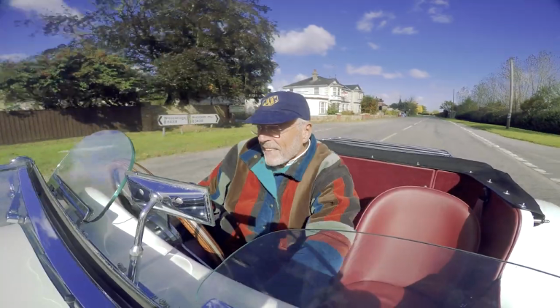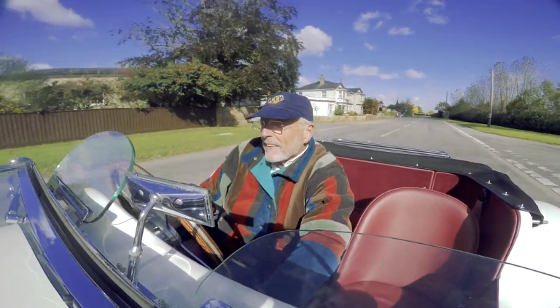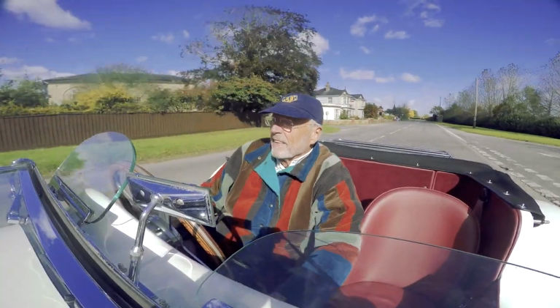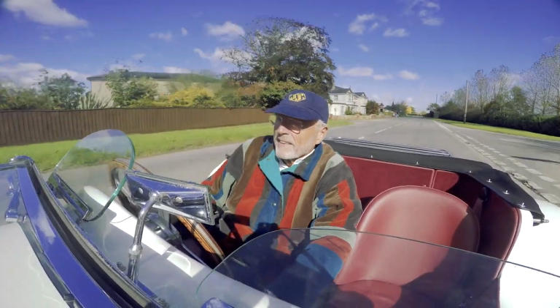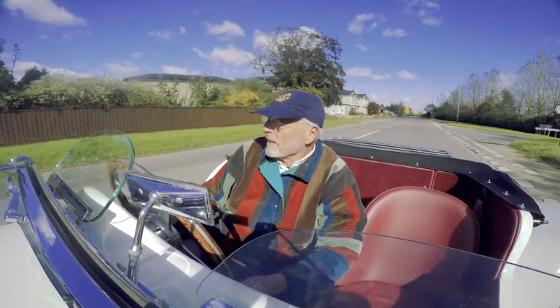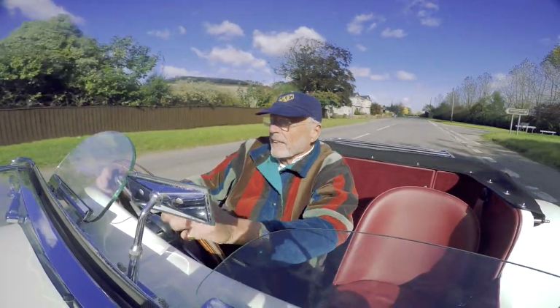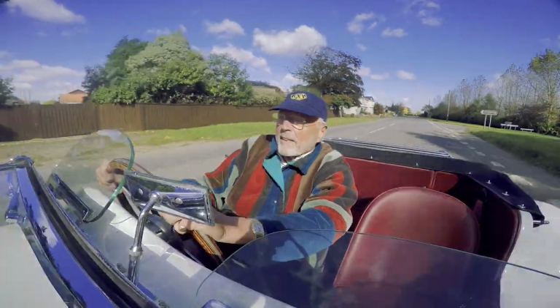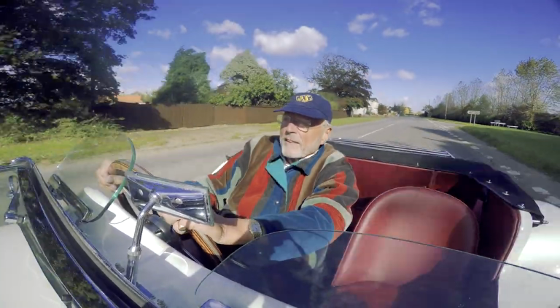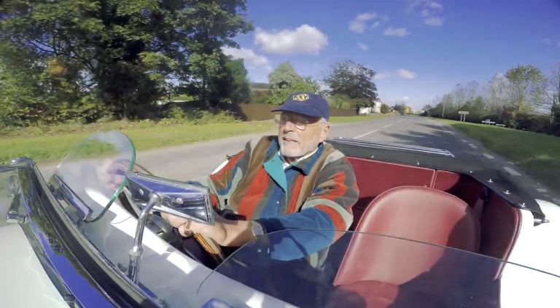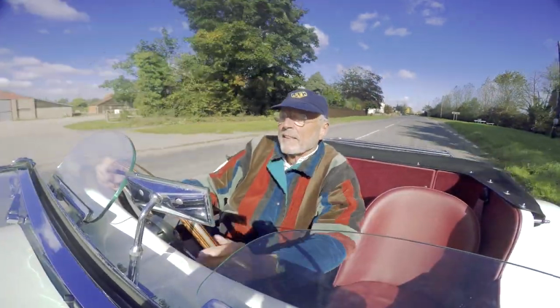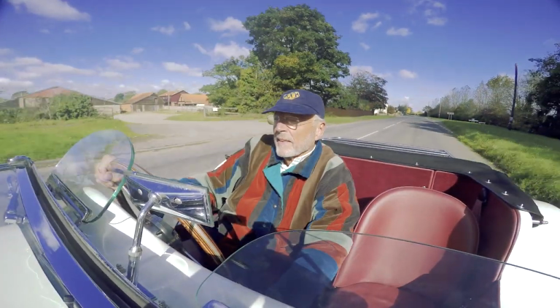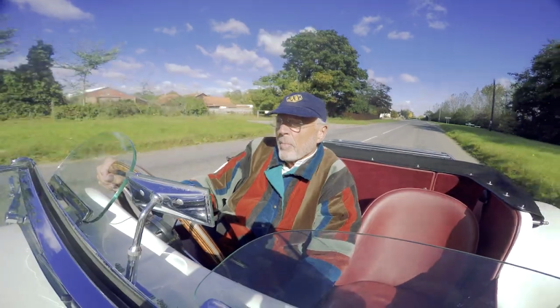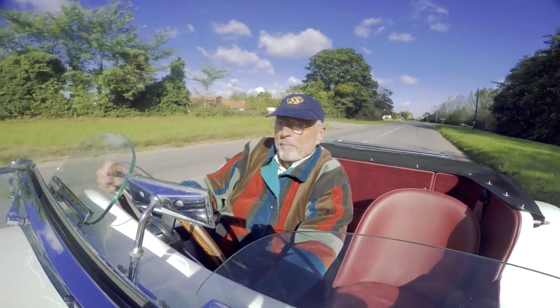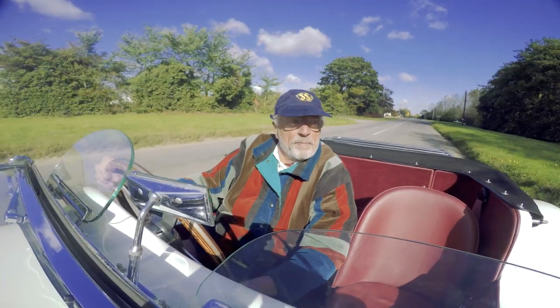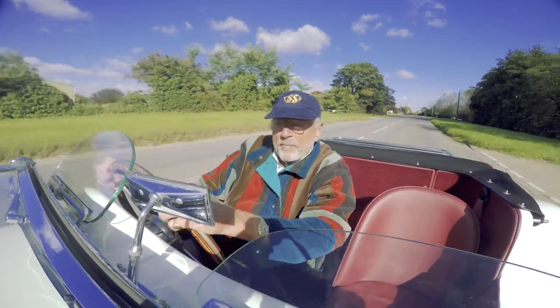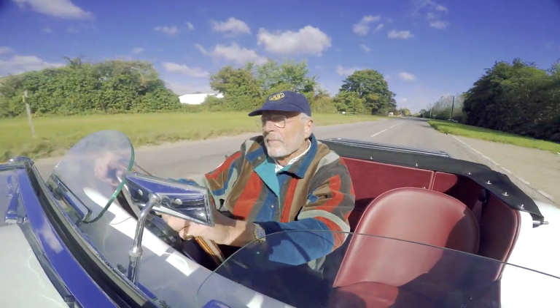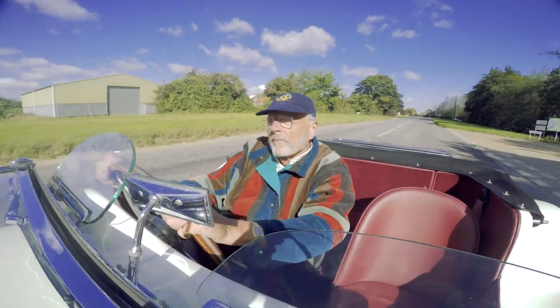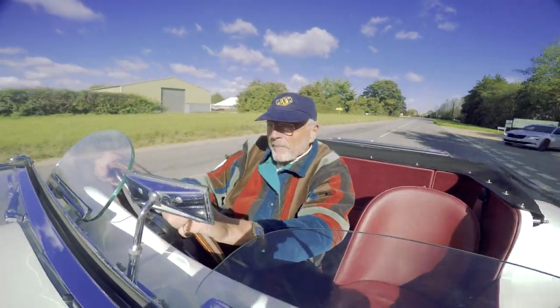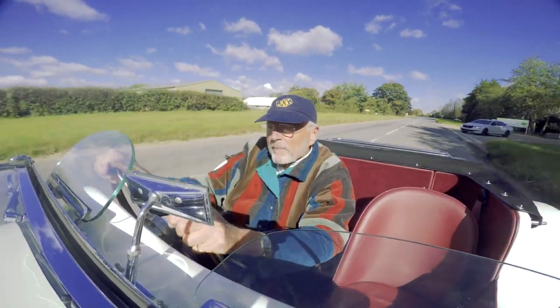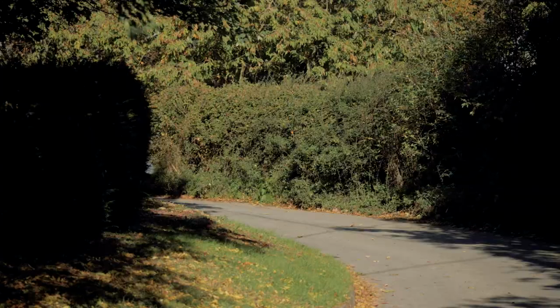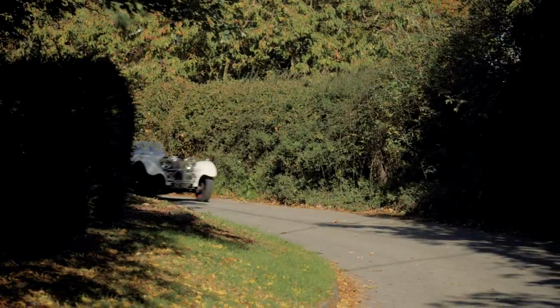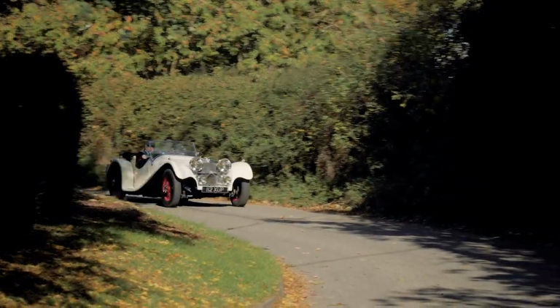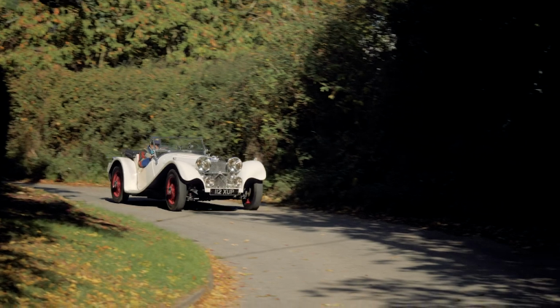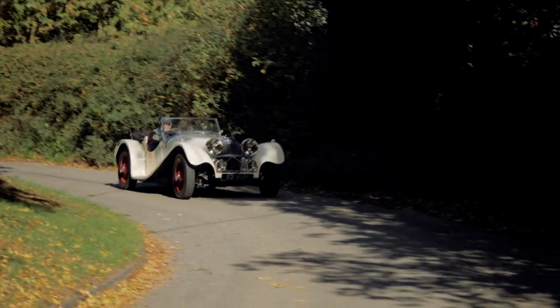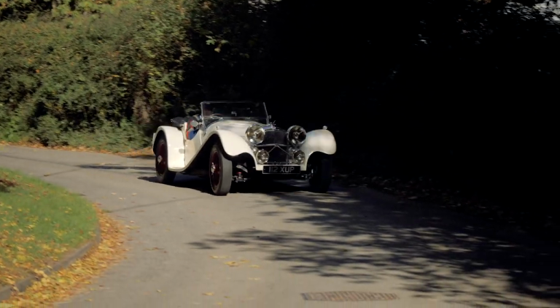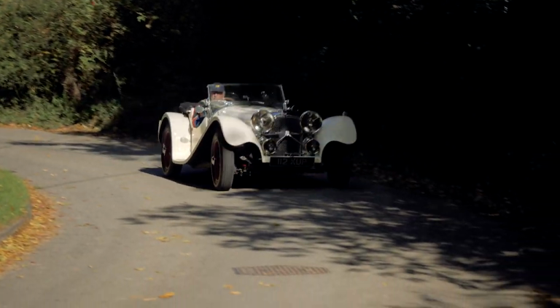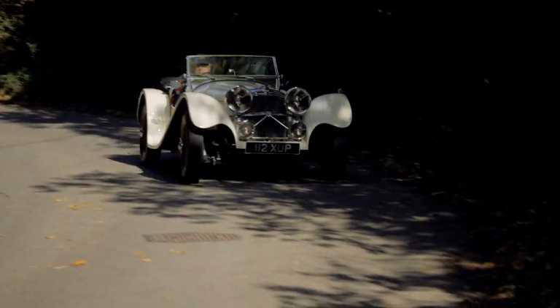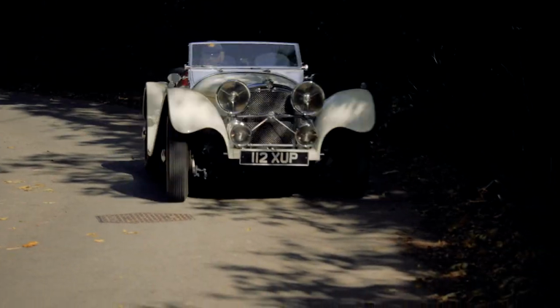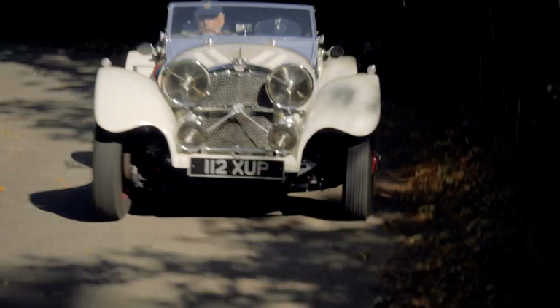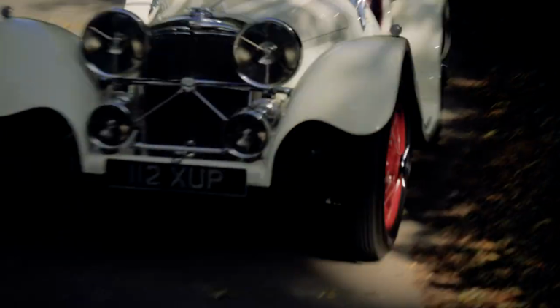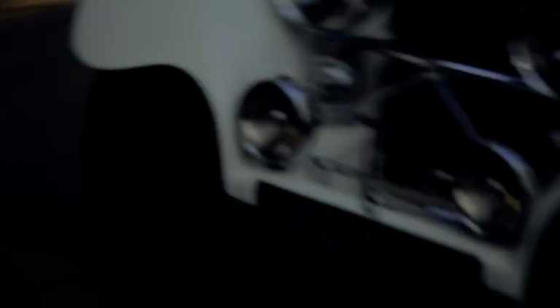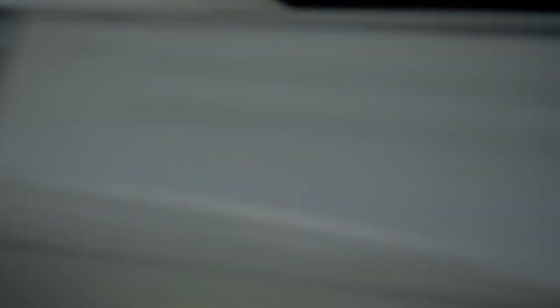With the independent suspension and disc brakes, you can create a 1930s car that you can actually use and enjoy on a regular basis, have a lot of fun with, and feel safe driving at all times. It performs and competes a lot better — it's something really special.